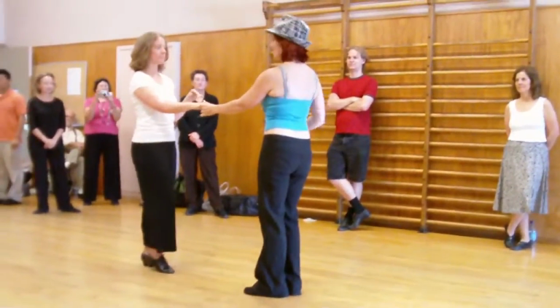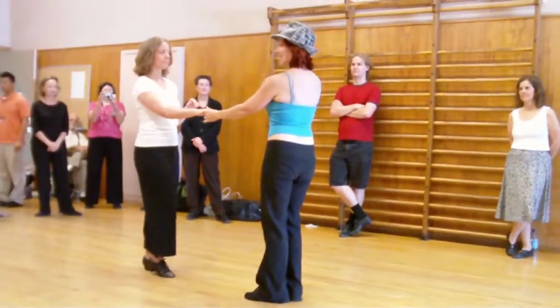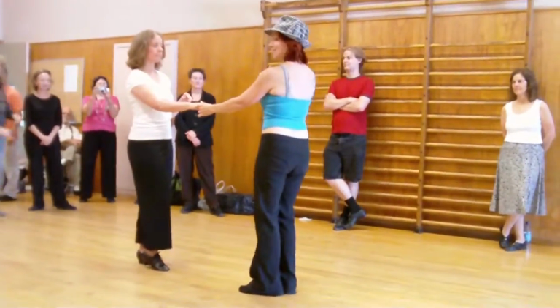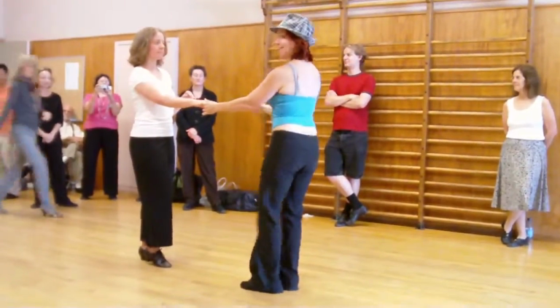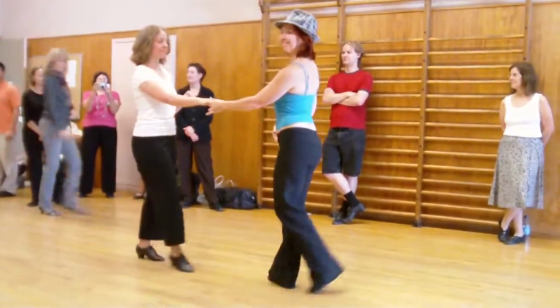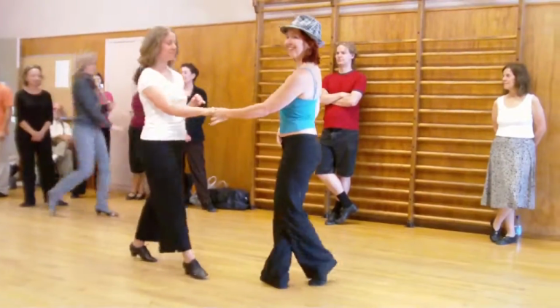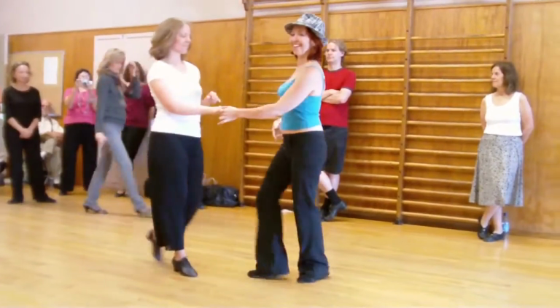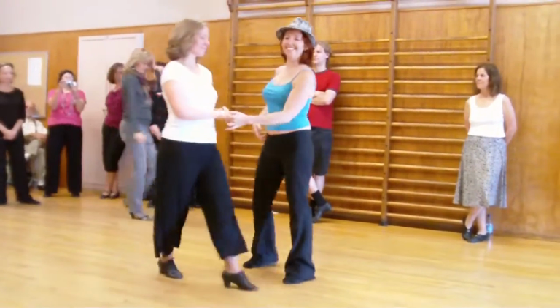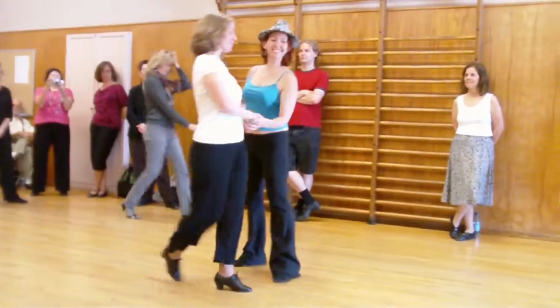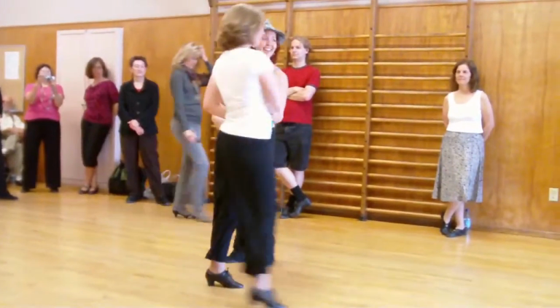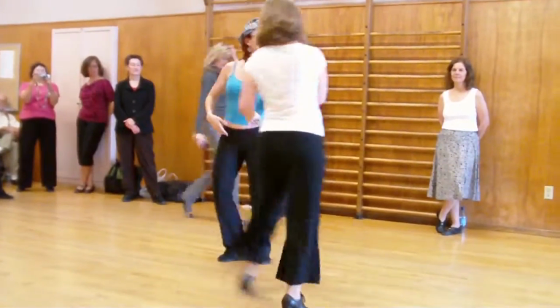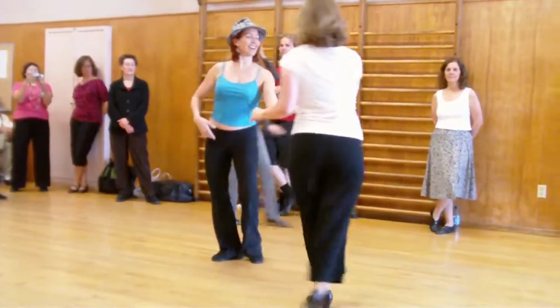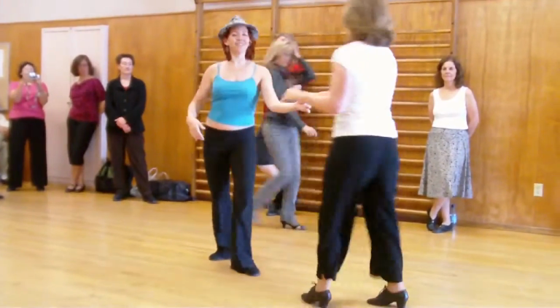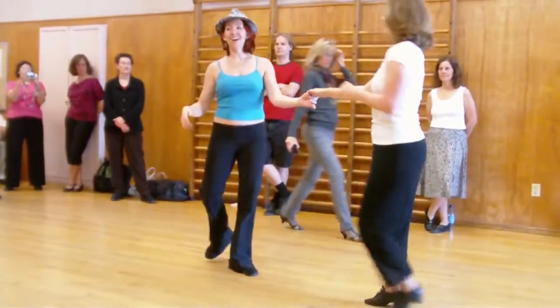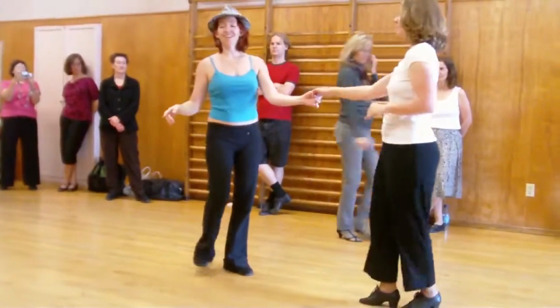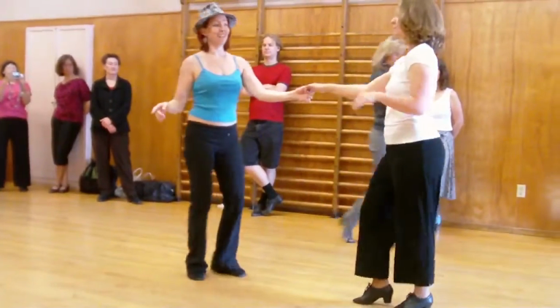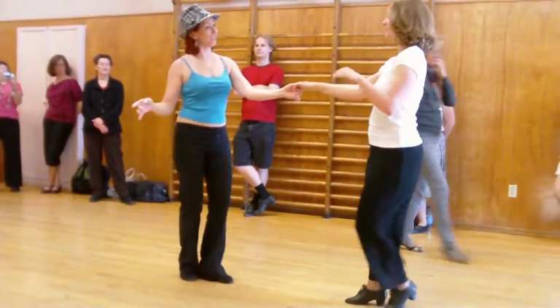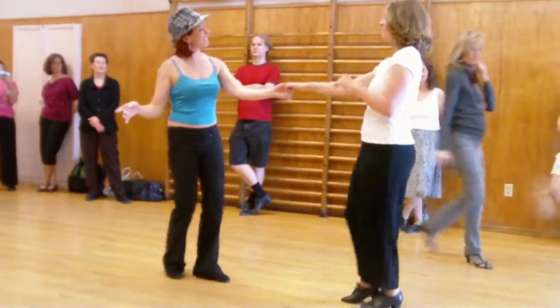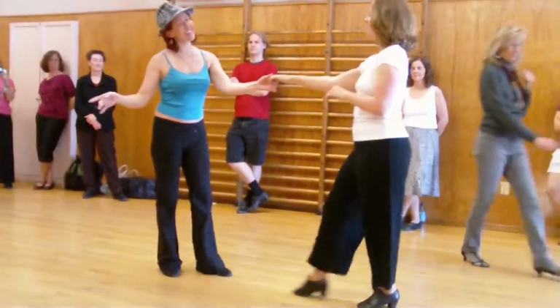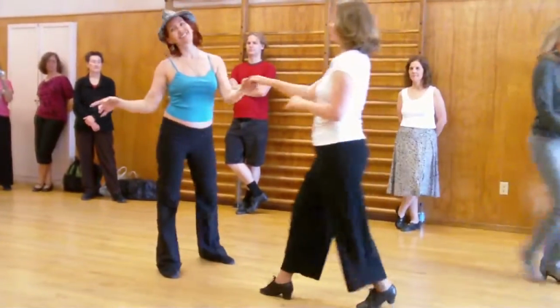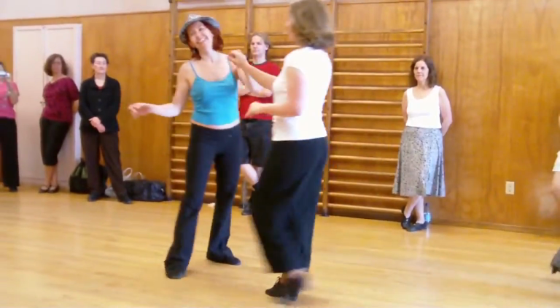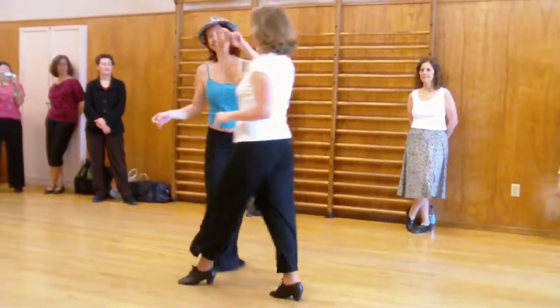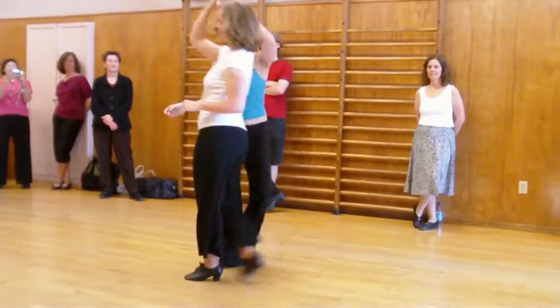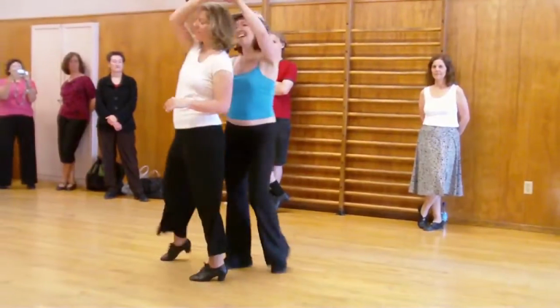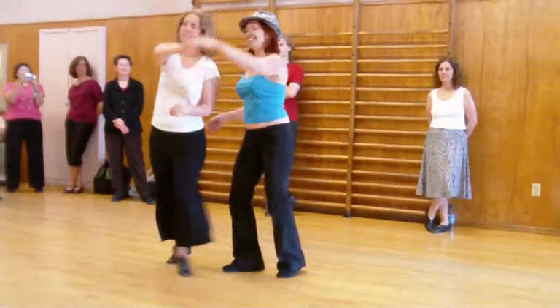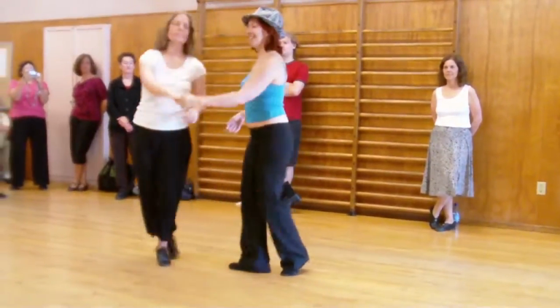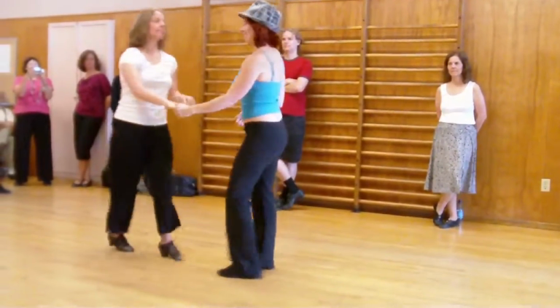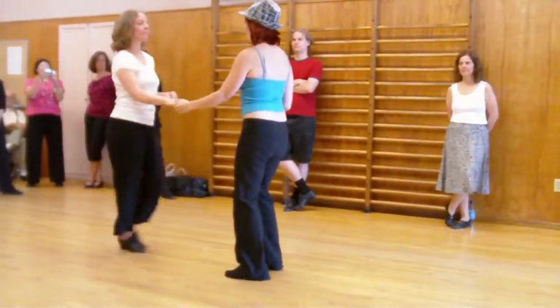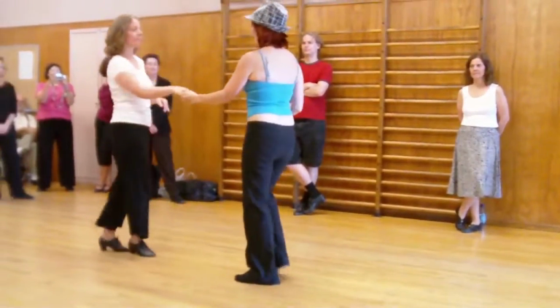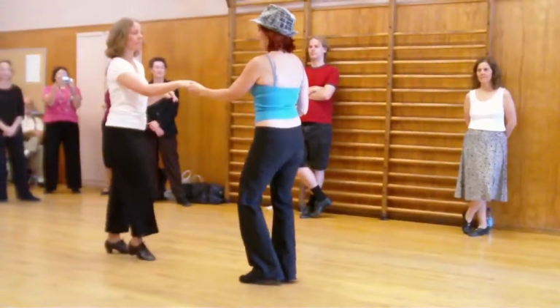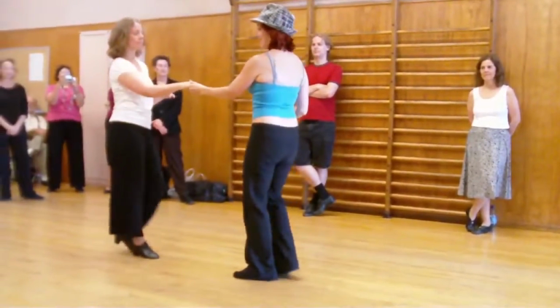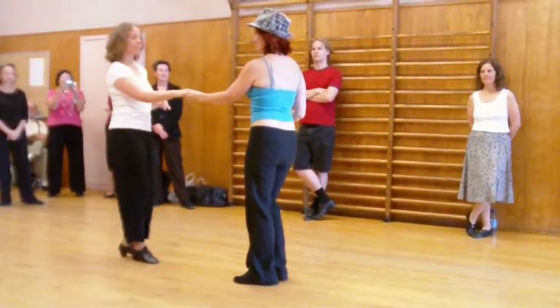We then do the left side pass. One, two, three, and four, five. Or right side pass. One, two, three, and four, five, and six.